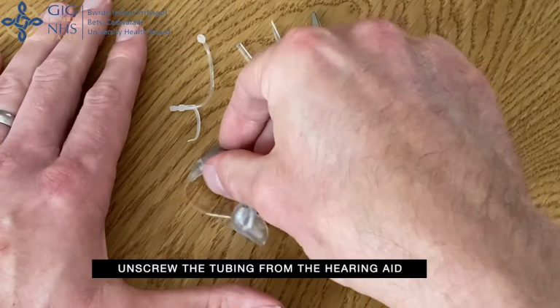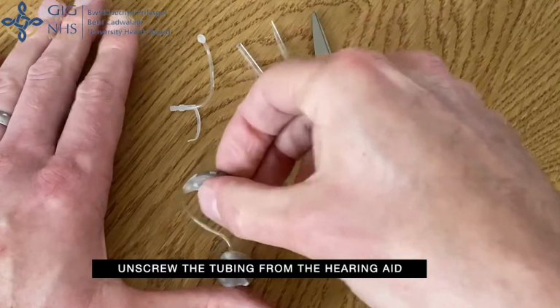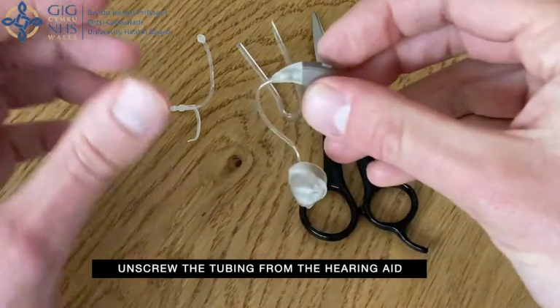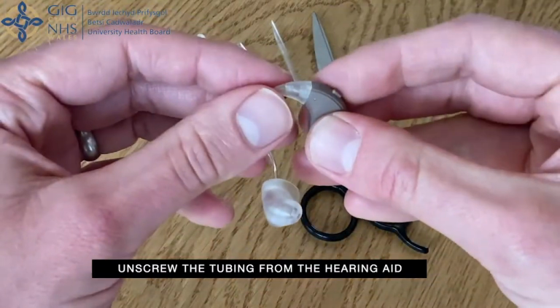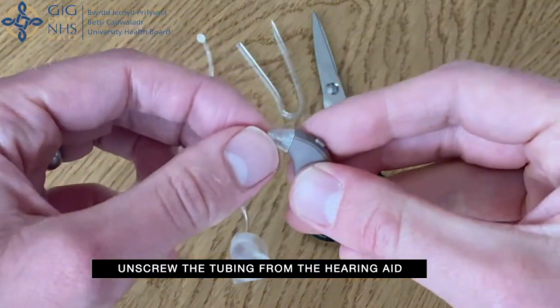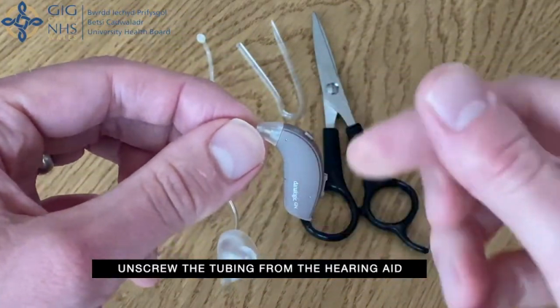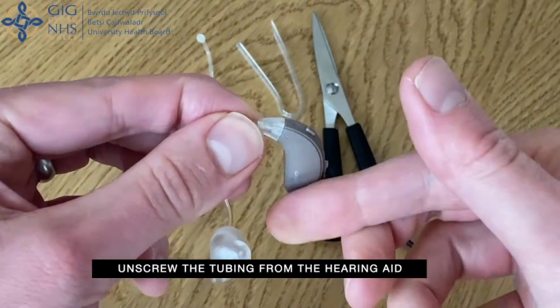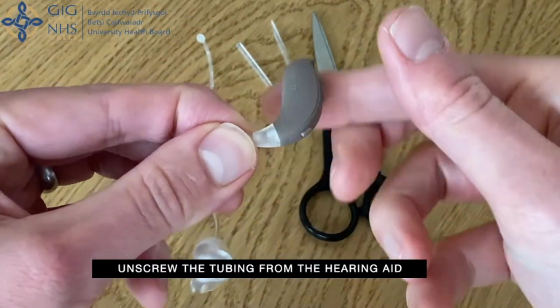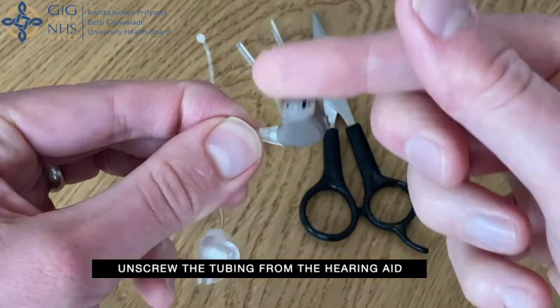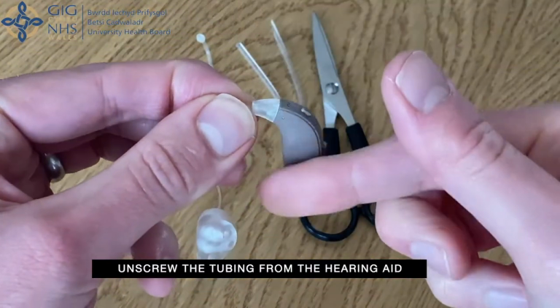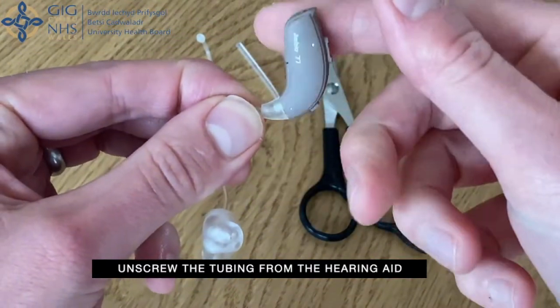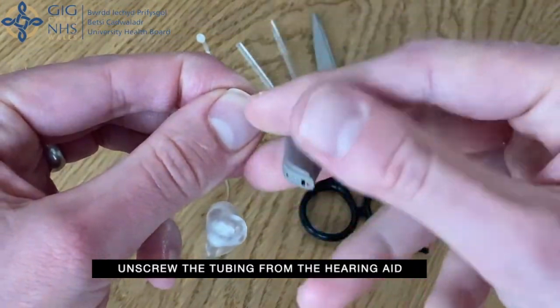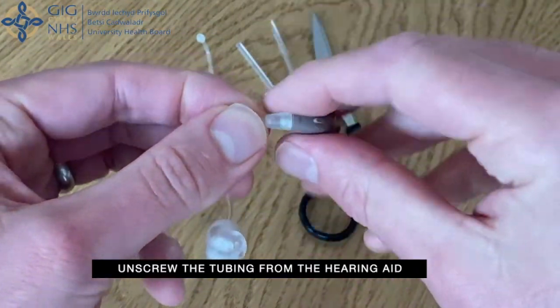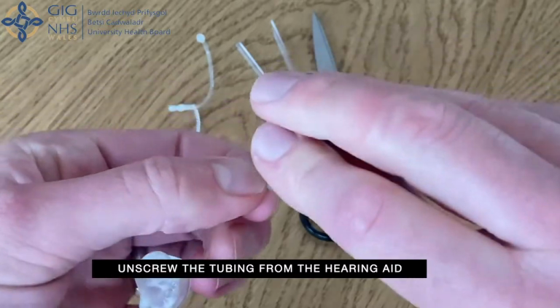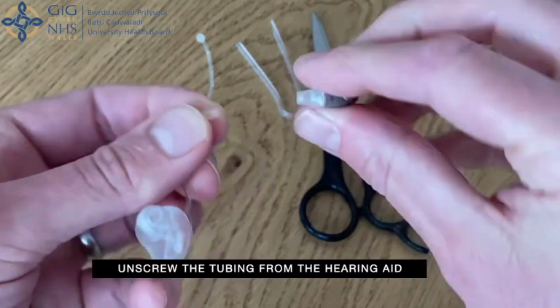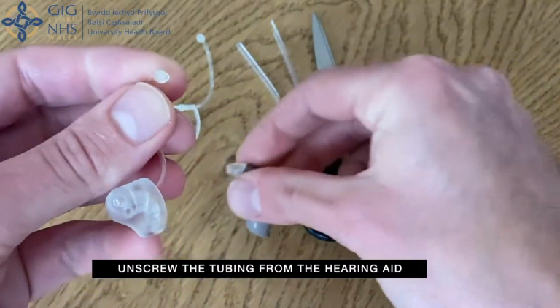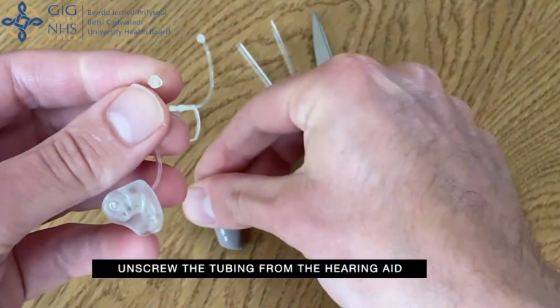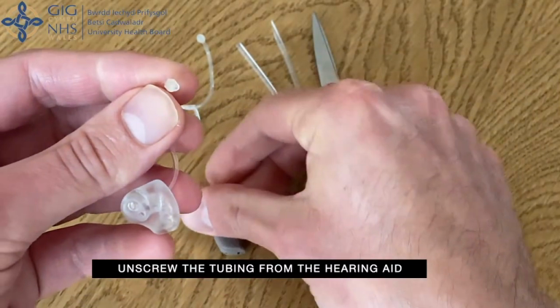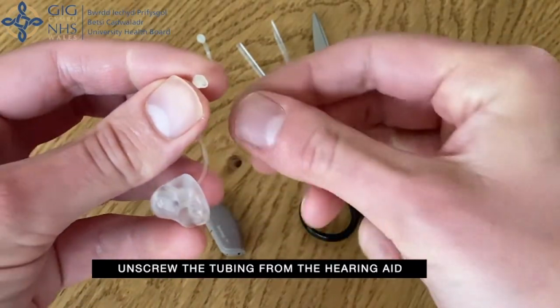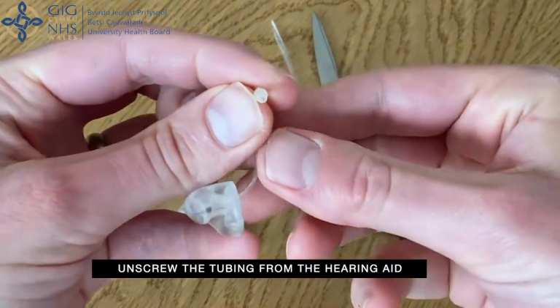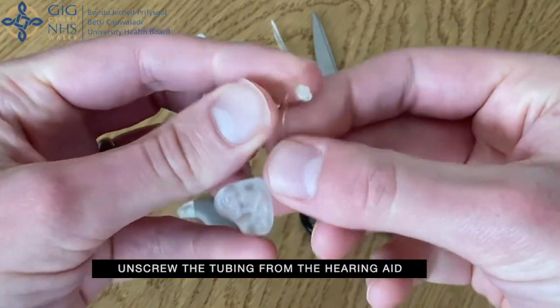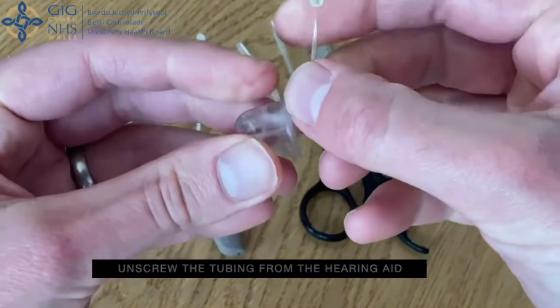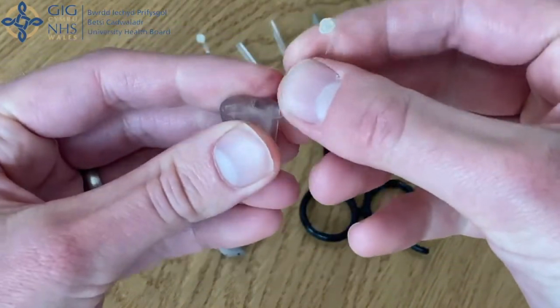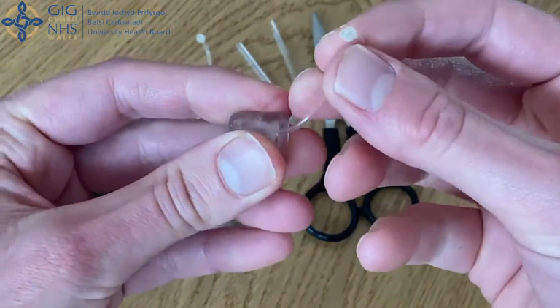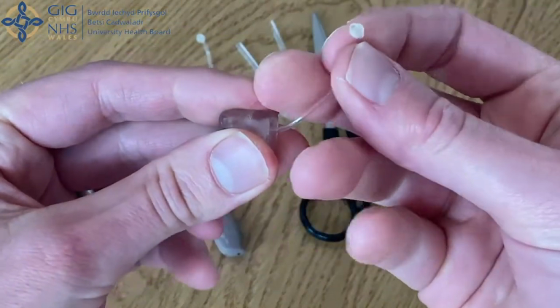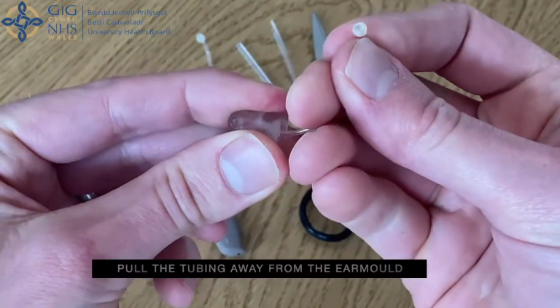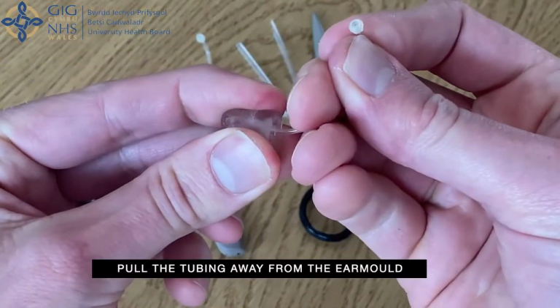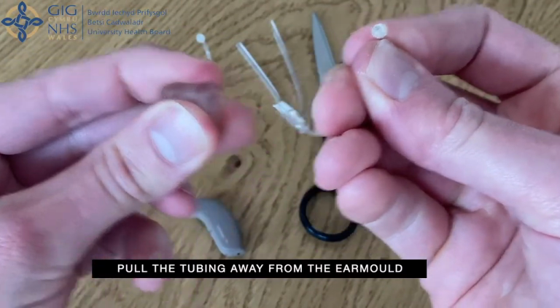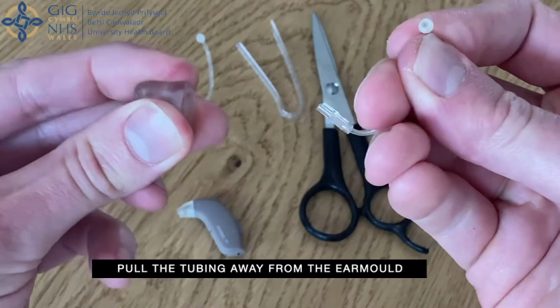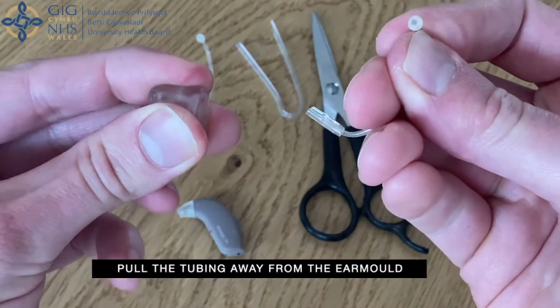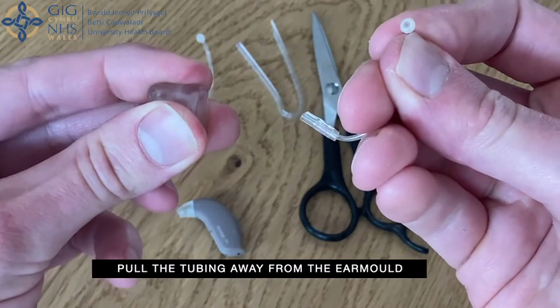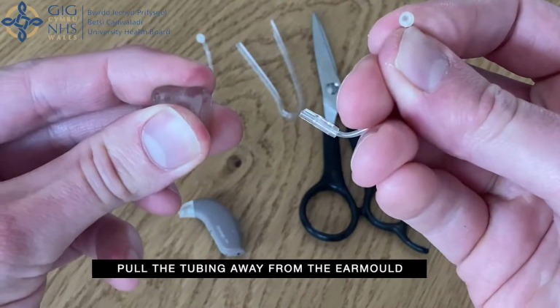Unscrew the tubing from the hearing aid. Pull the tubing away from the ear mould.